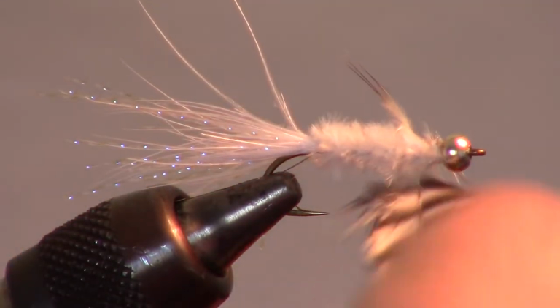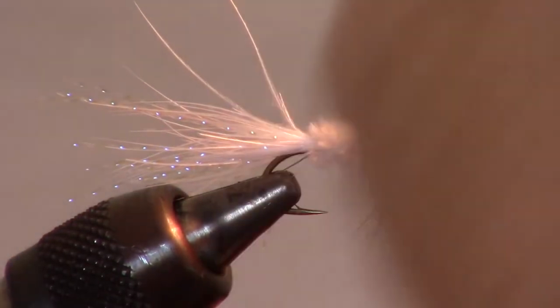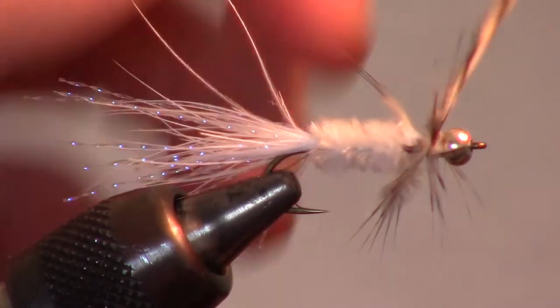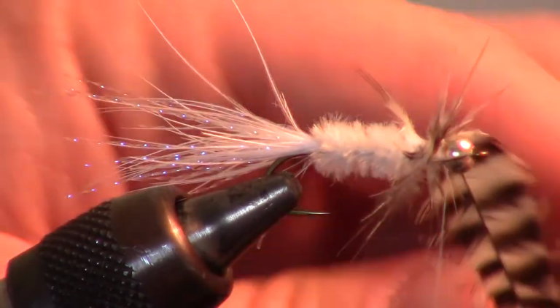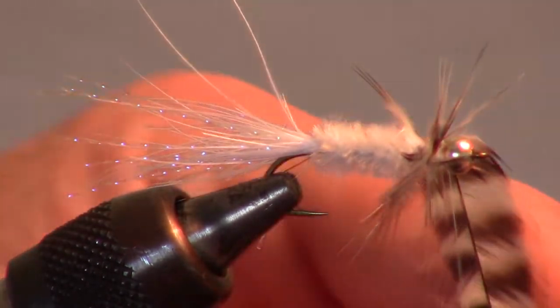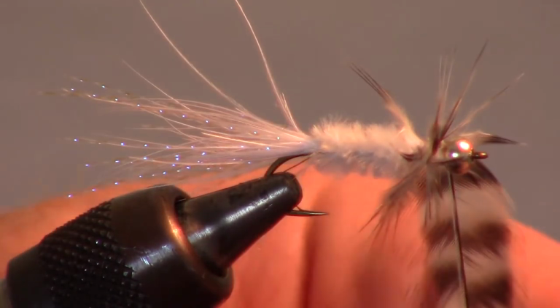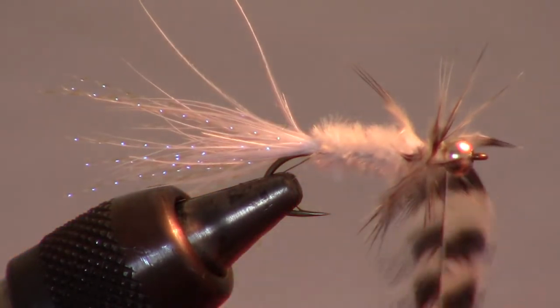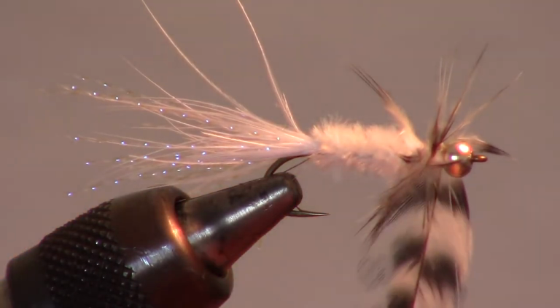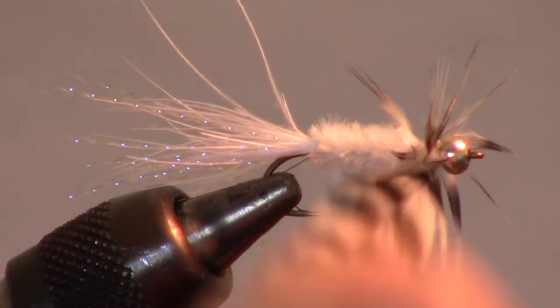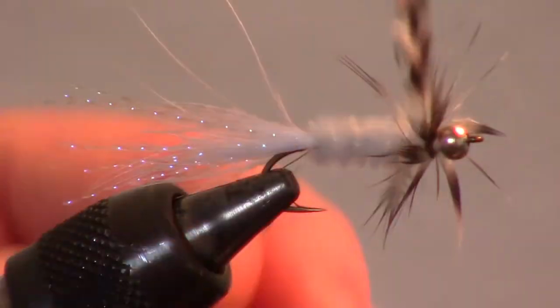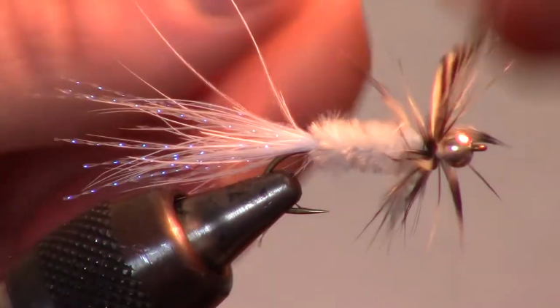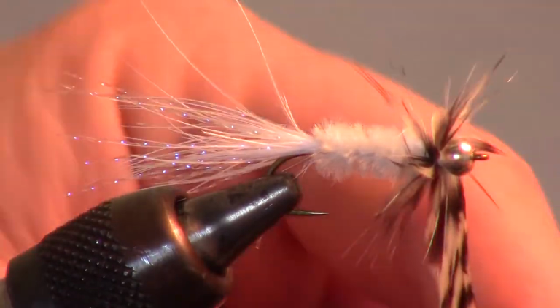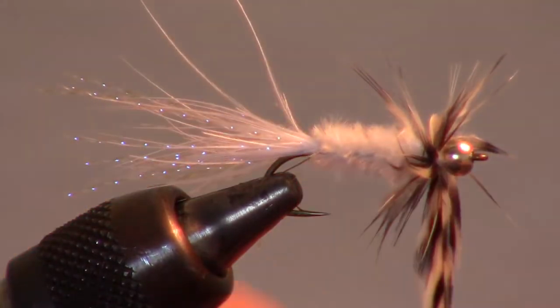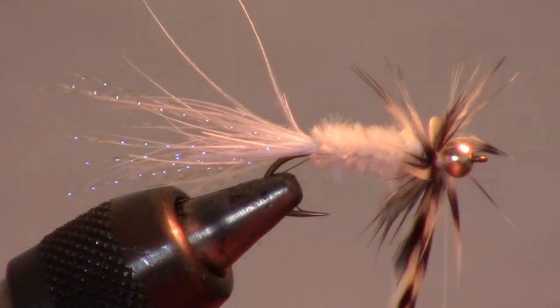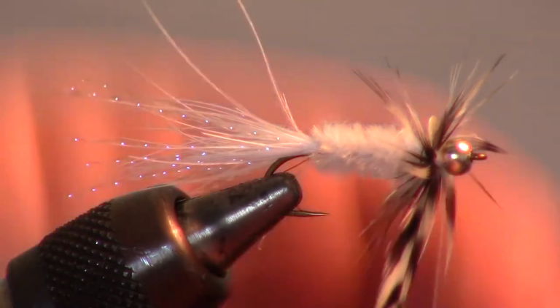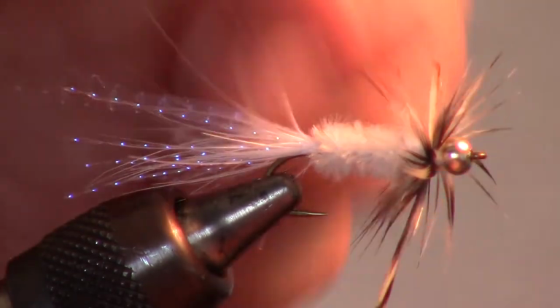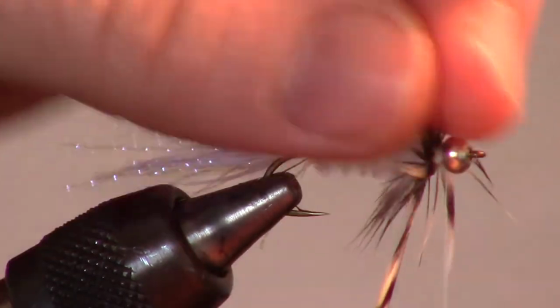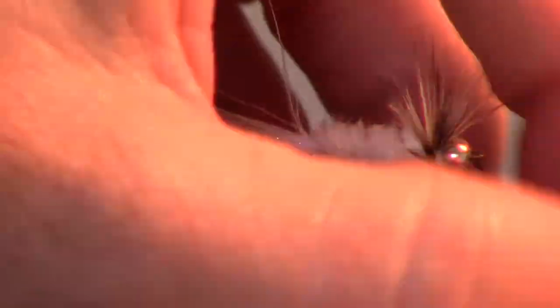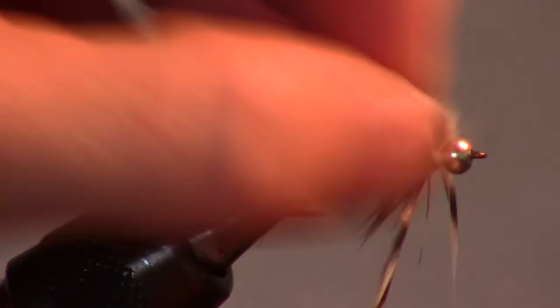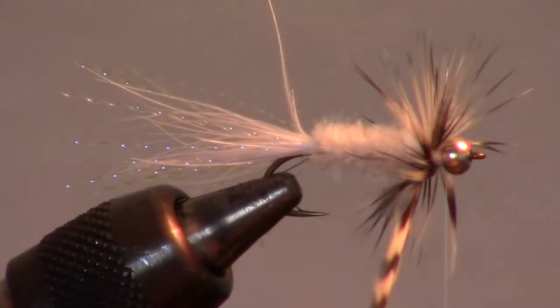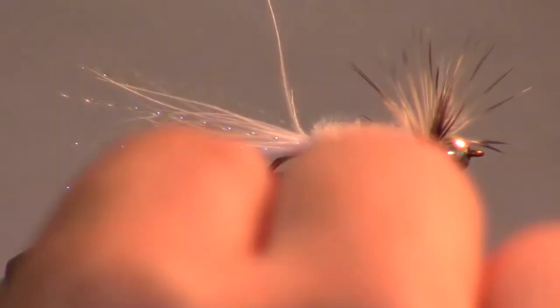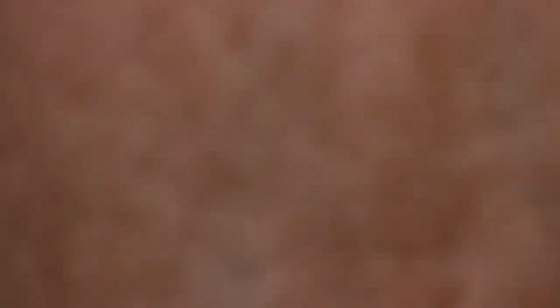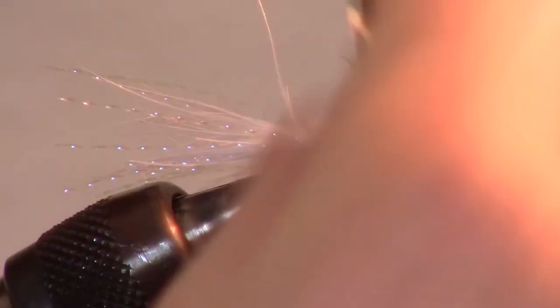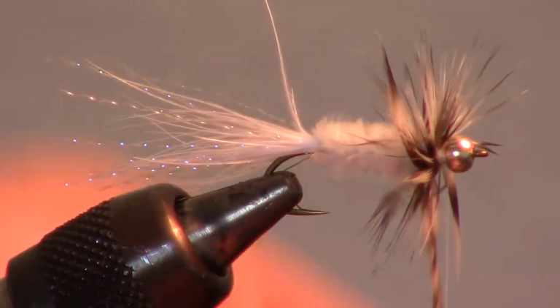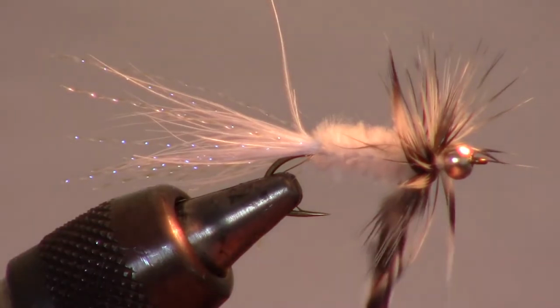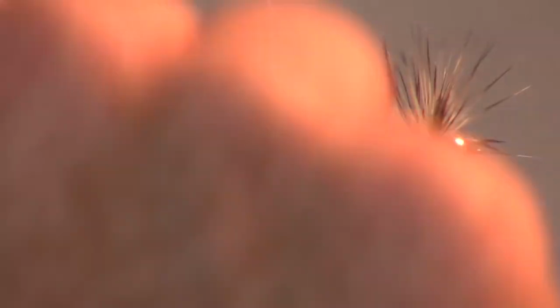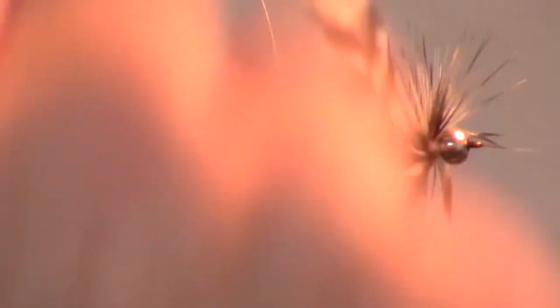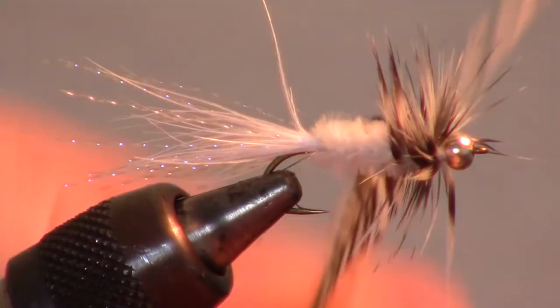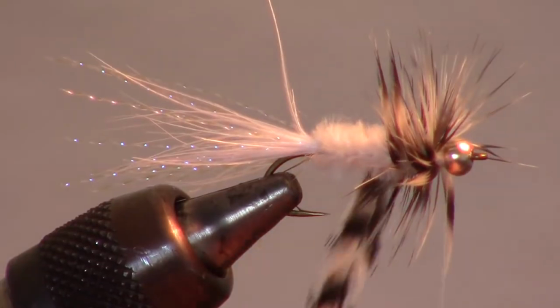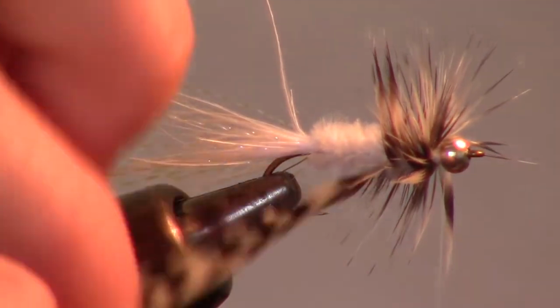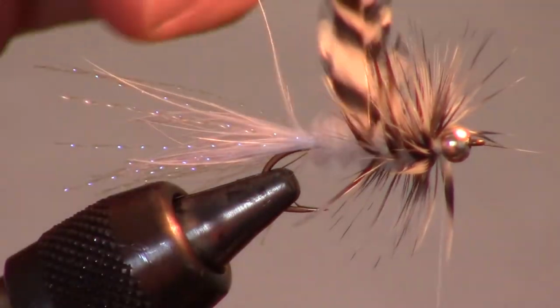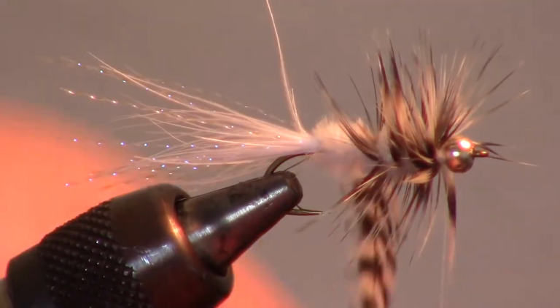Make two wraps against the bead head and separate the feathers if needed. Then start to palmer the hackle down the hook and stop right before the end of the chenille.